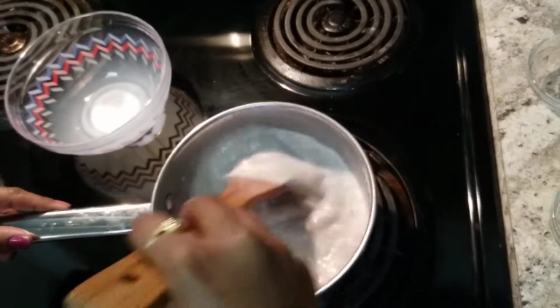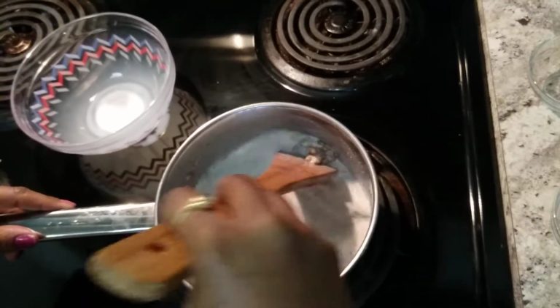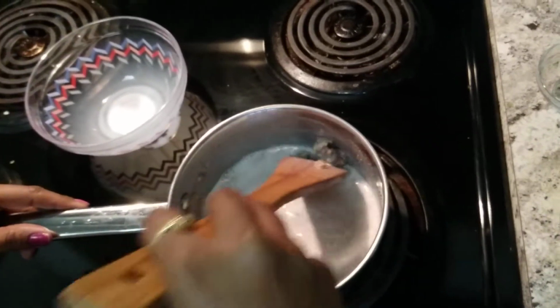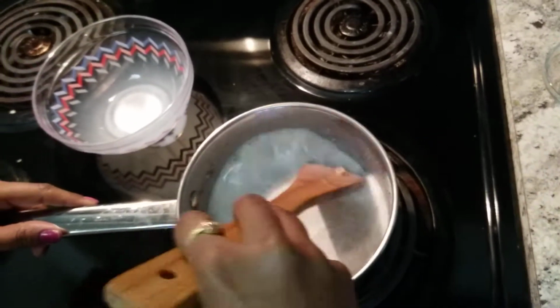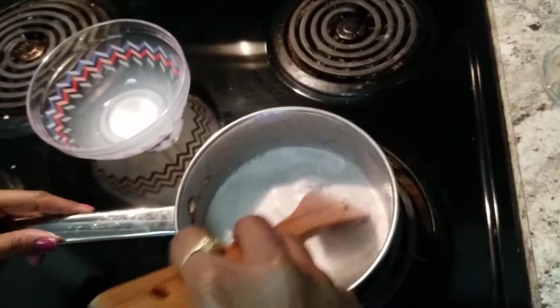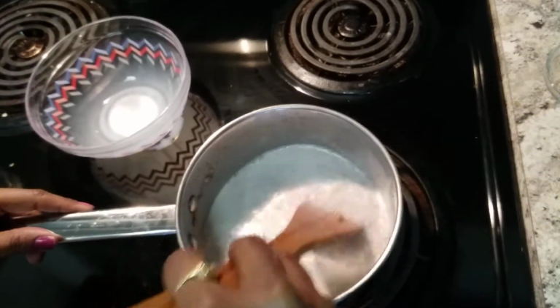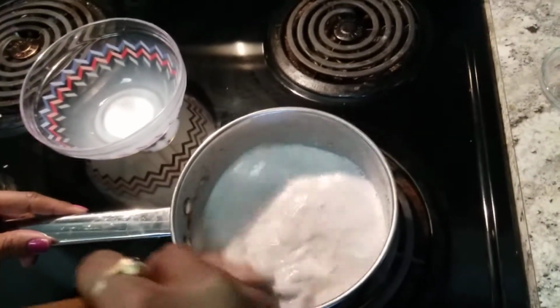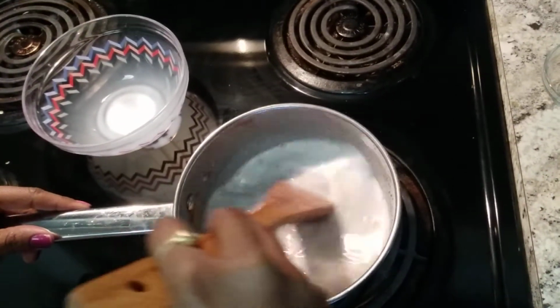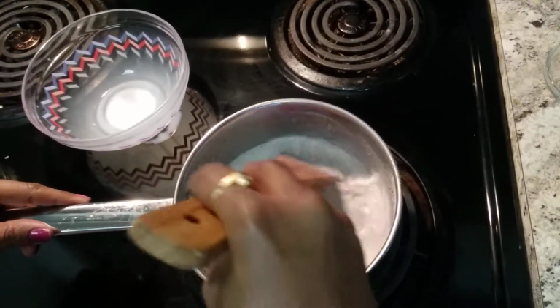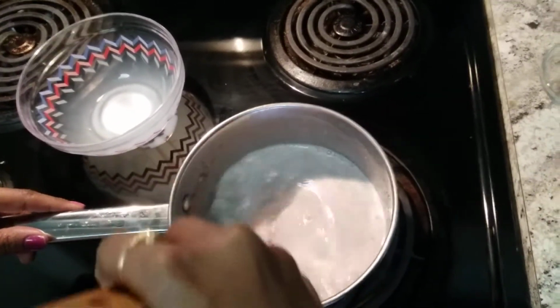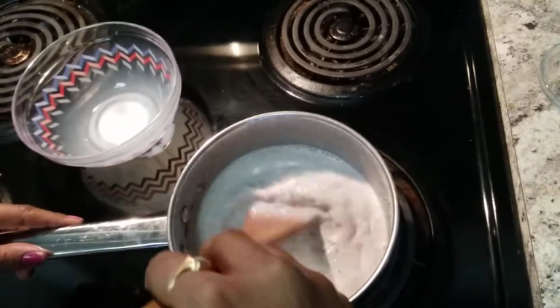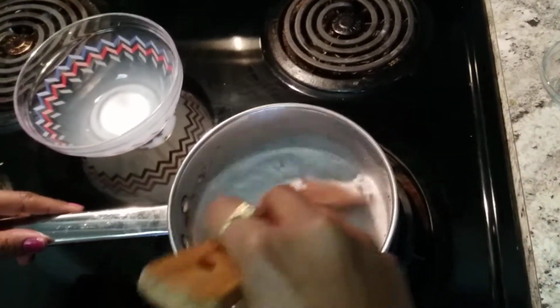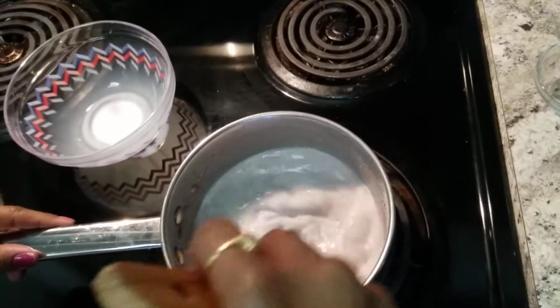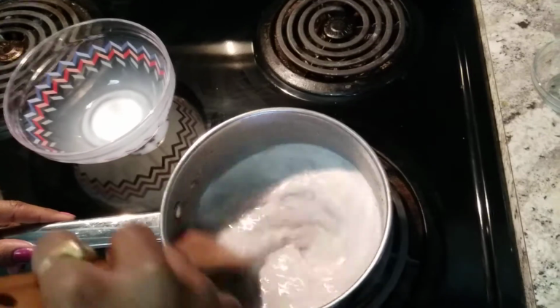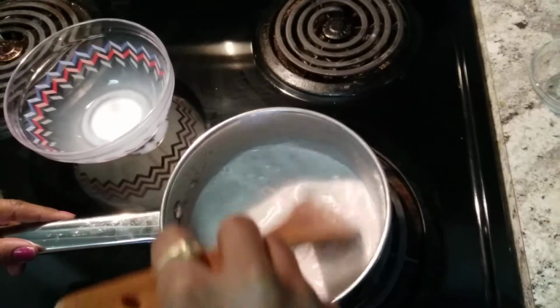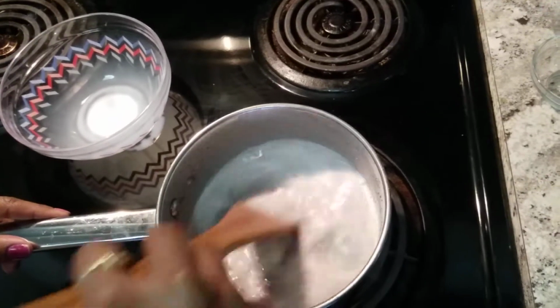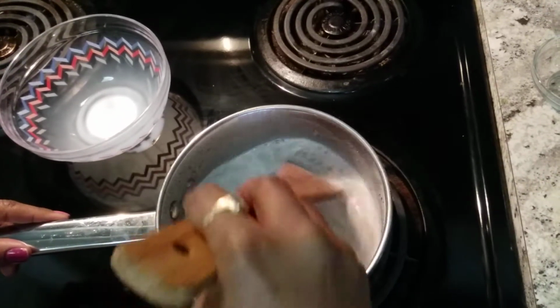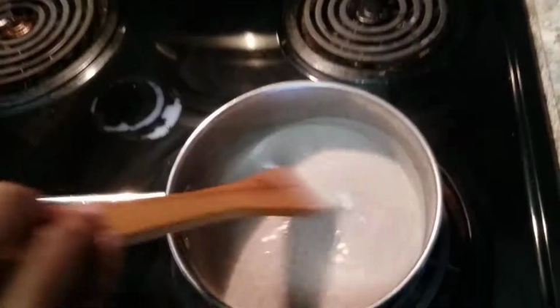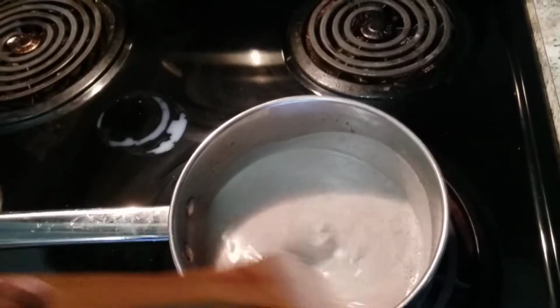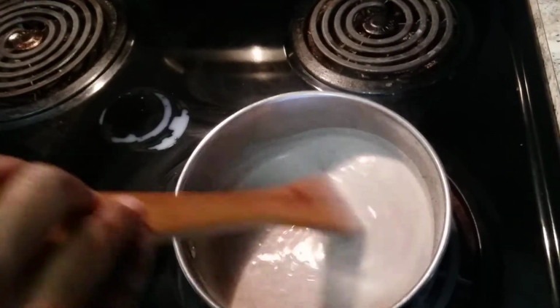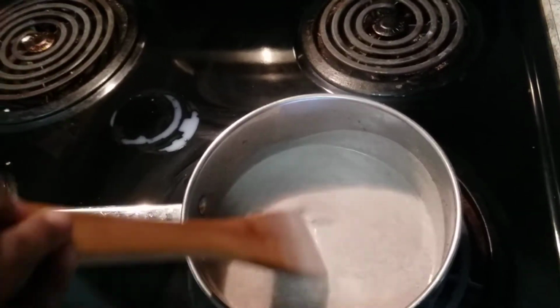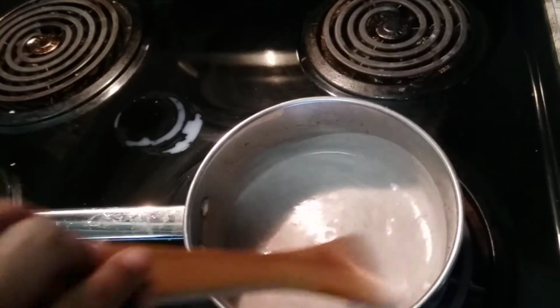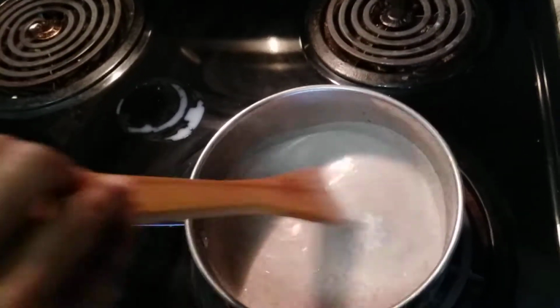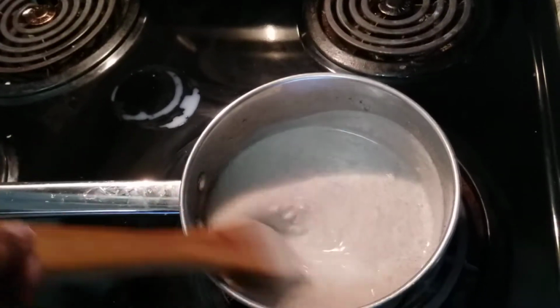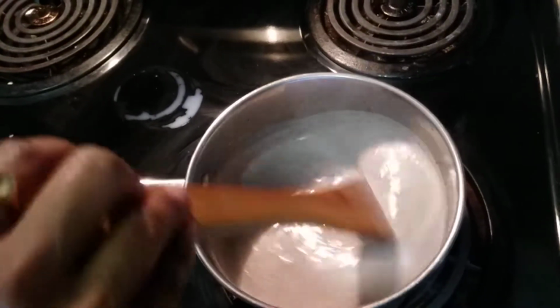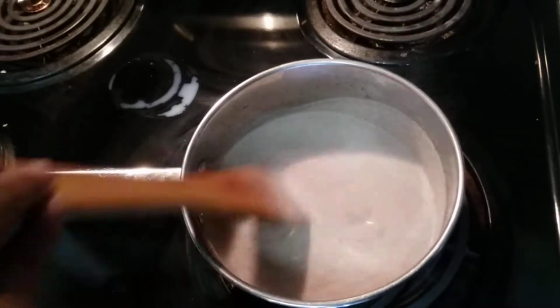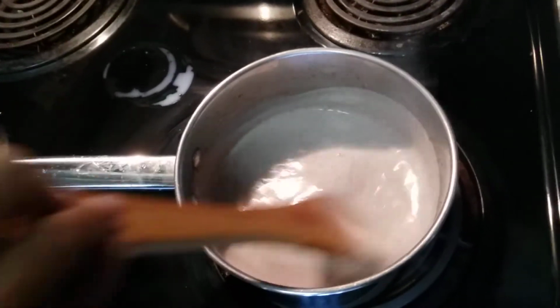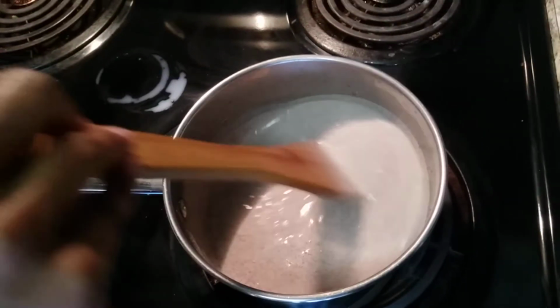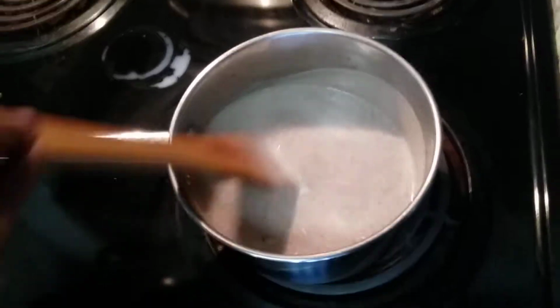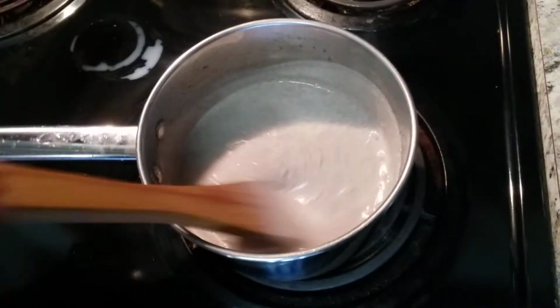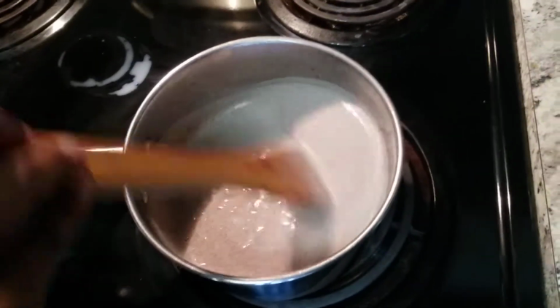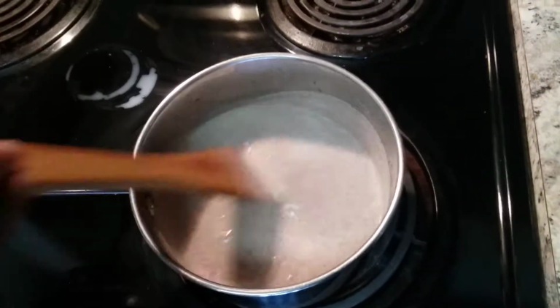Add the milk and boil it. Mix it well while it is boiling. Mix it without forming lumps. It will become a thick paste. Cook it for around 10 minutes.